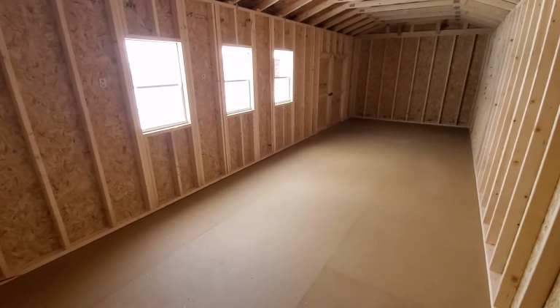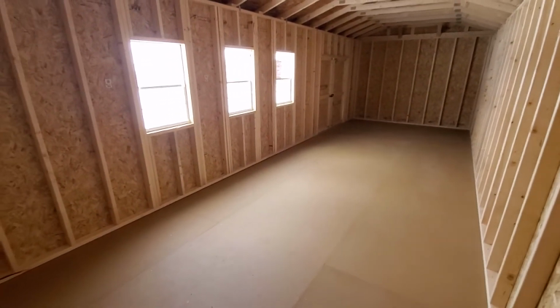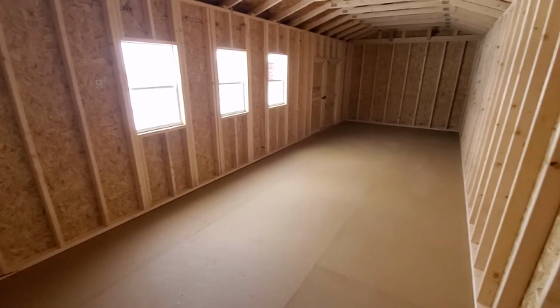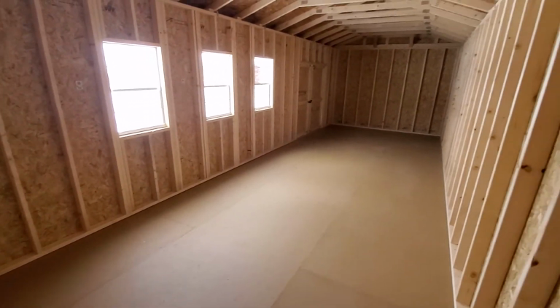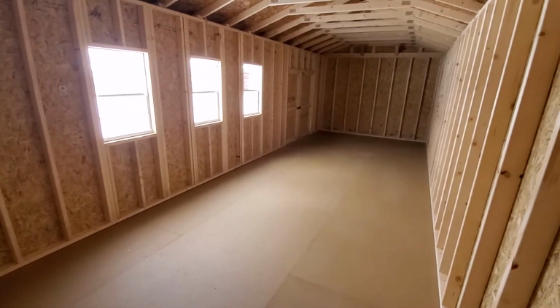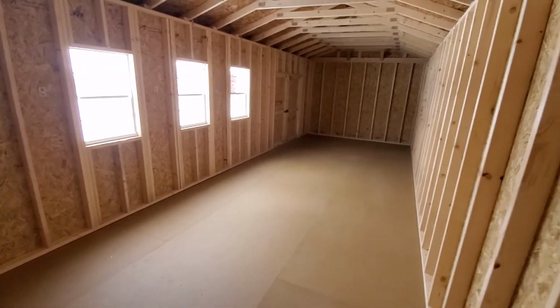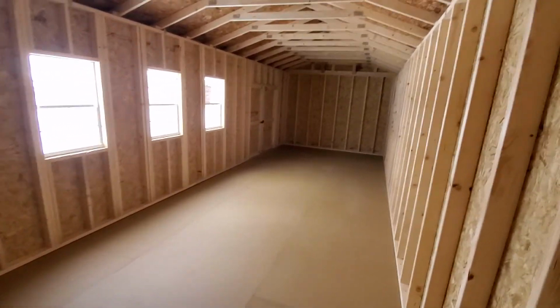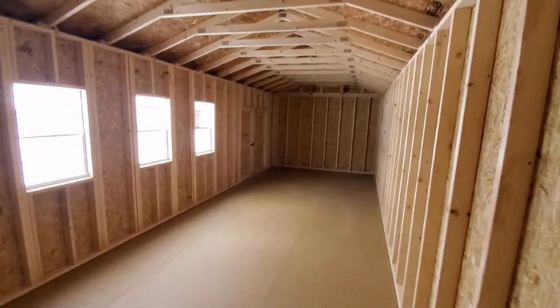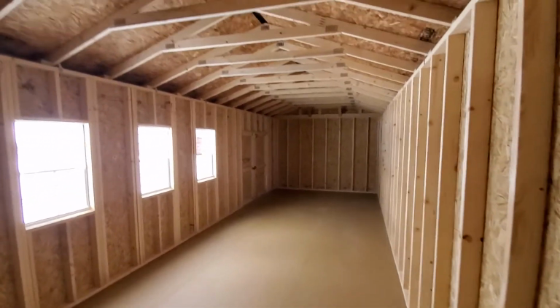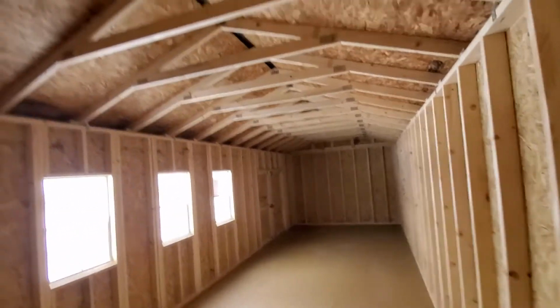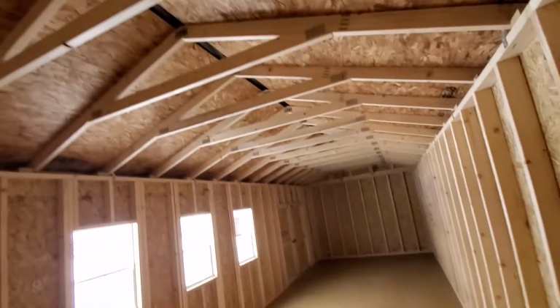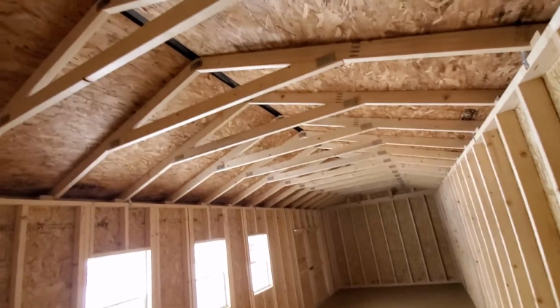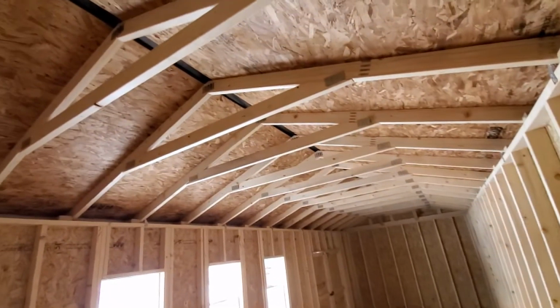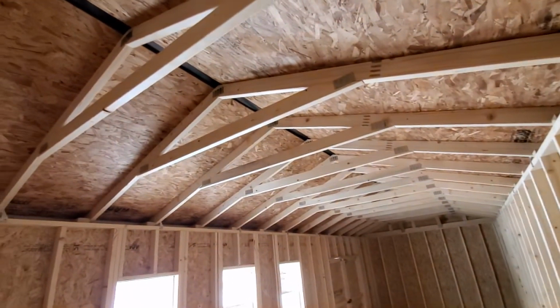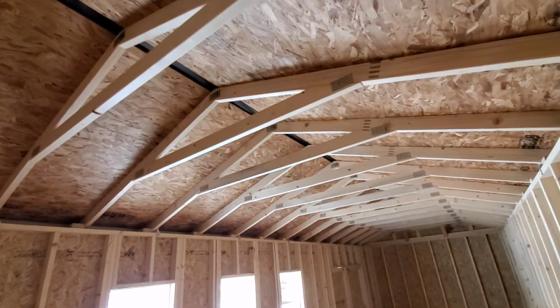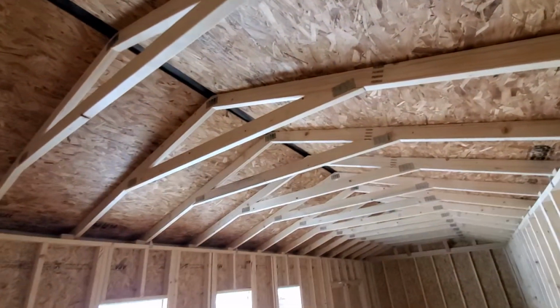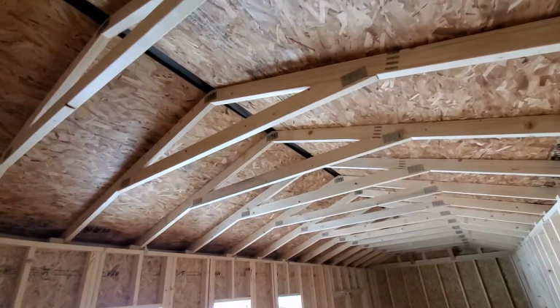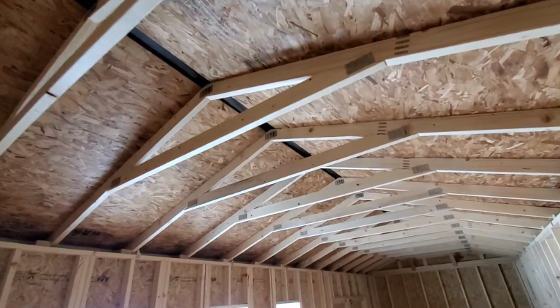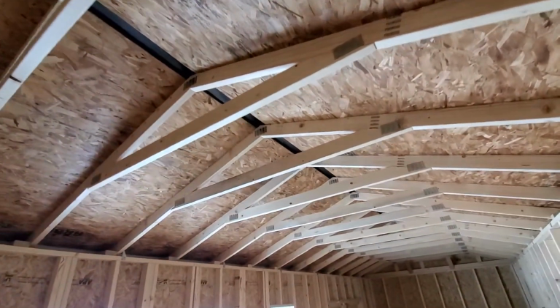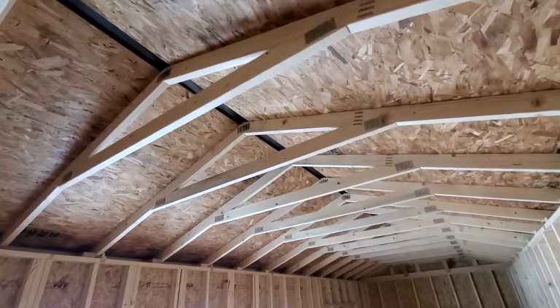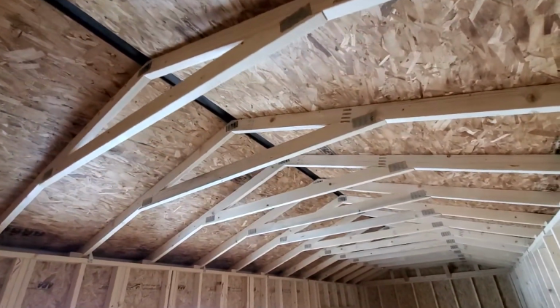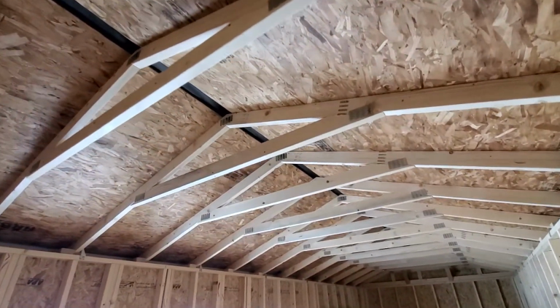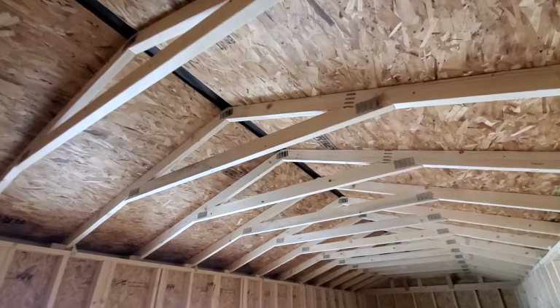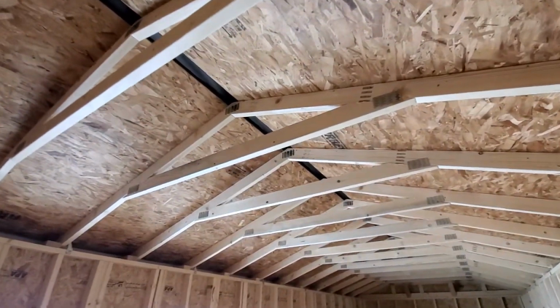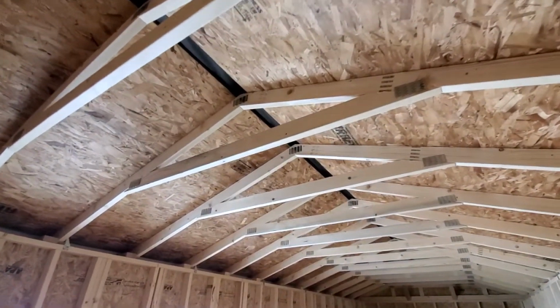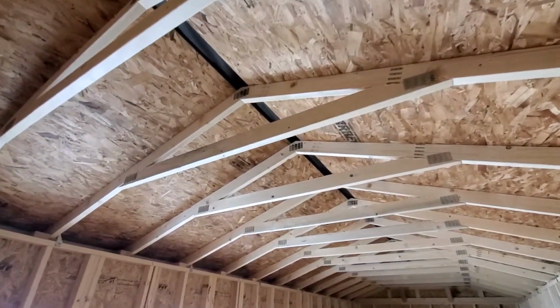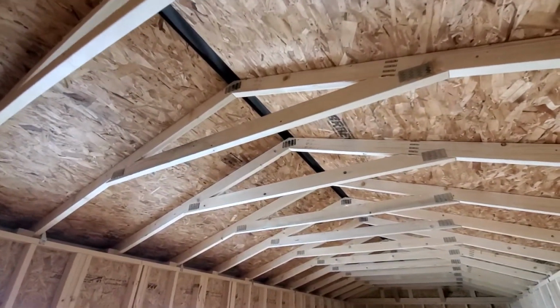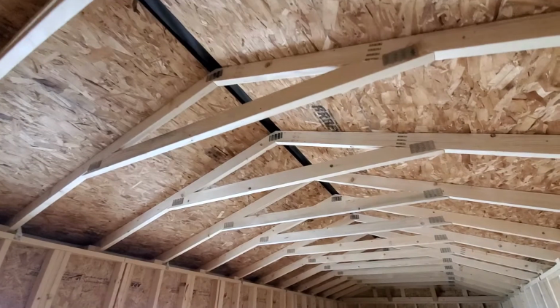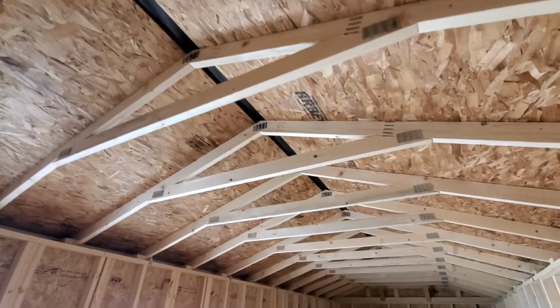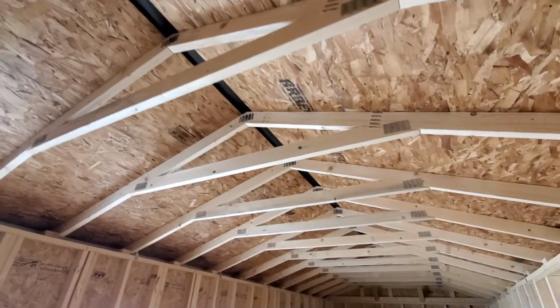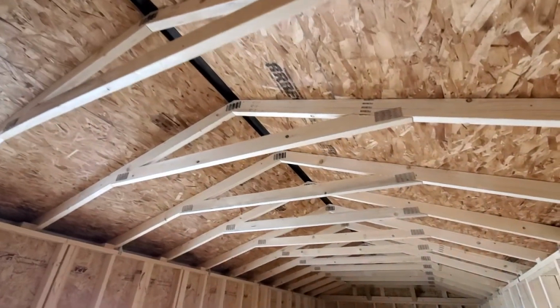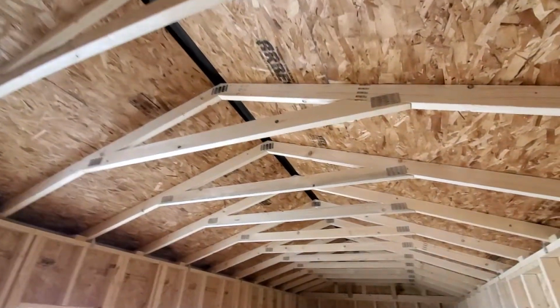Free delivery and setup within 50 miles, just three dollars a mile after 50. As you can see, even our roof trusses are not spaced very far apart, so this is definitely a quality-built building.